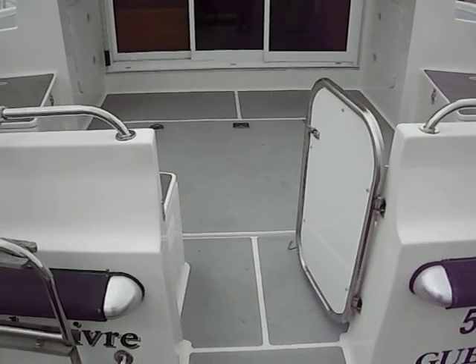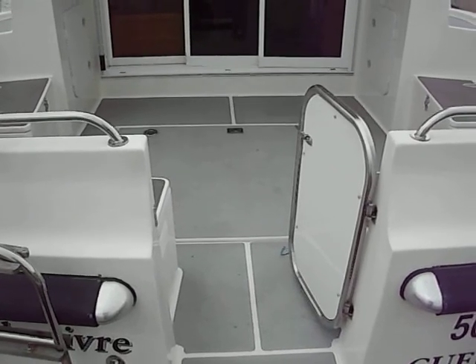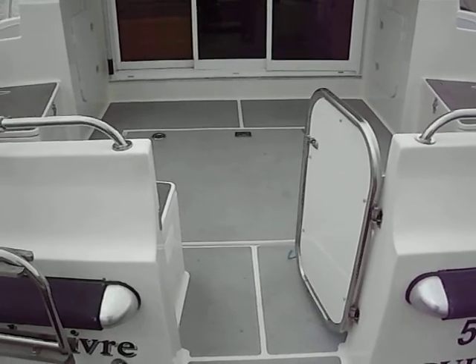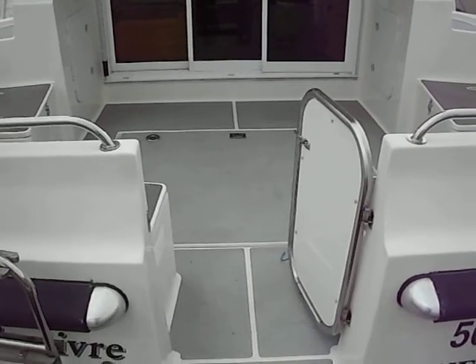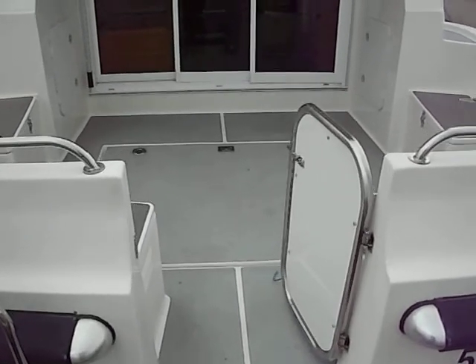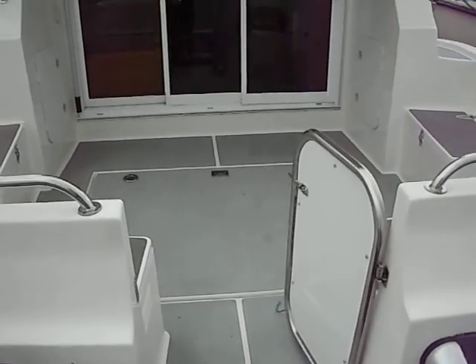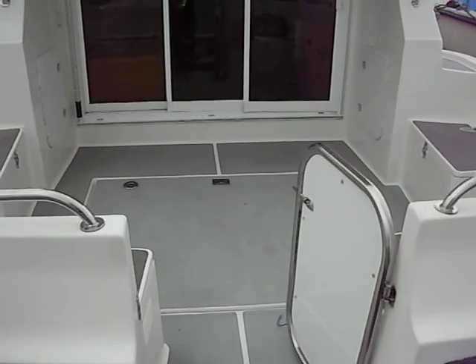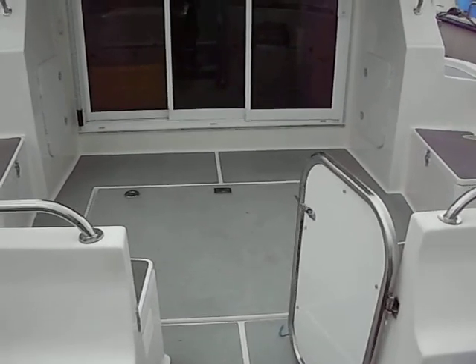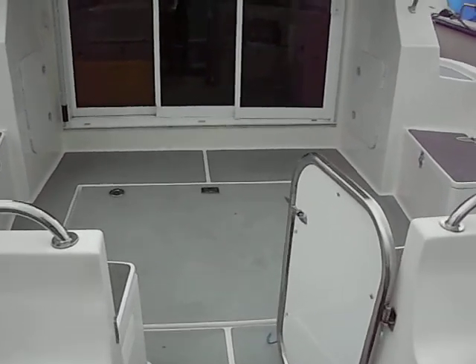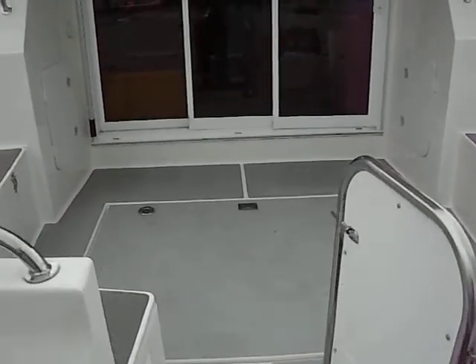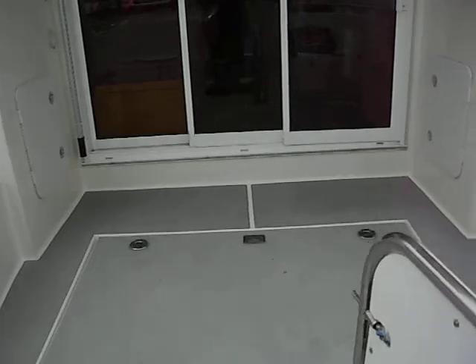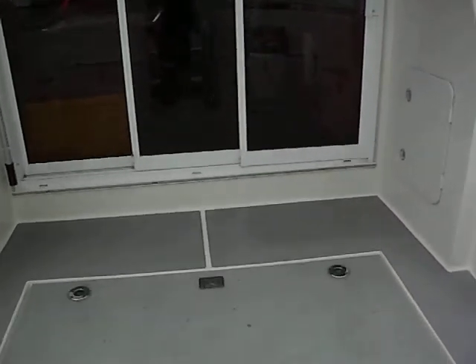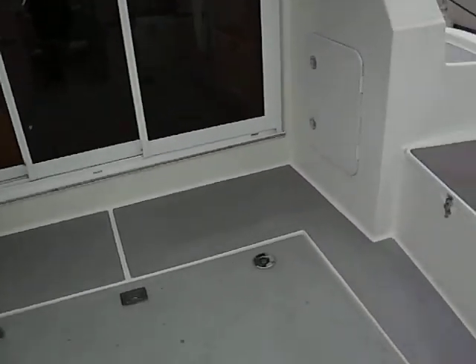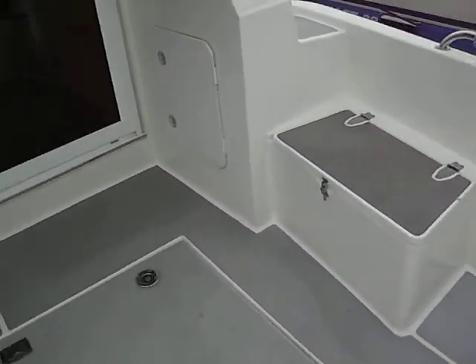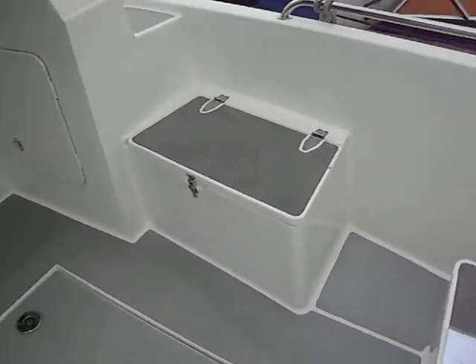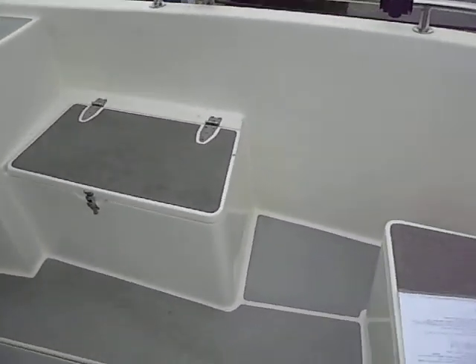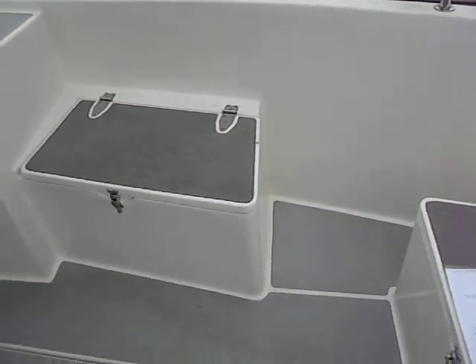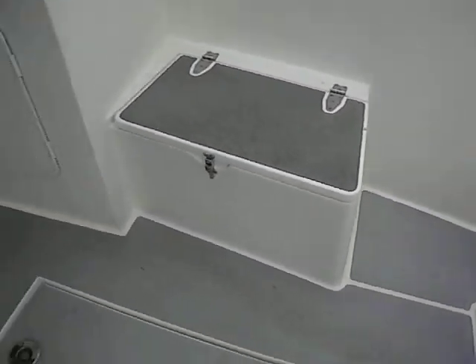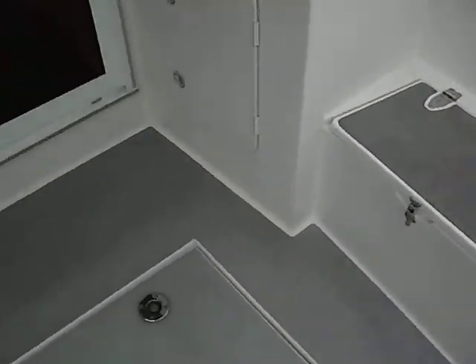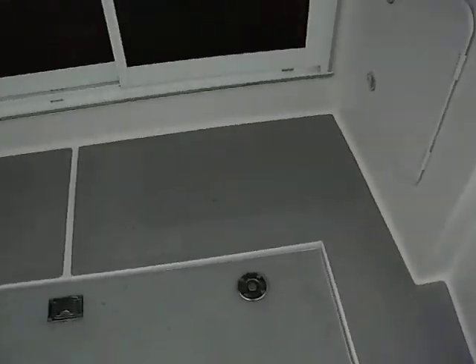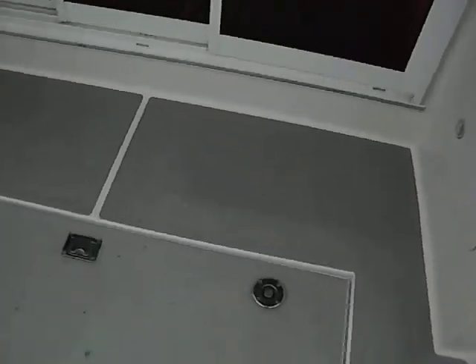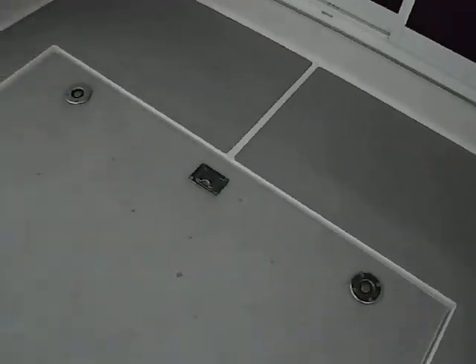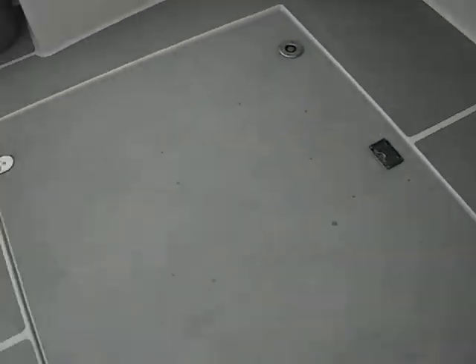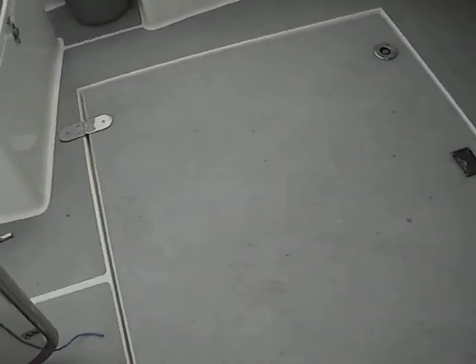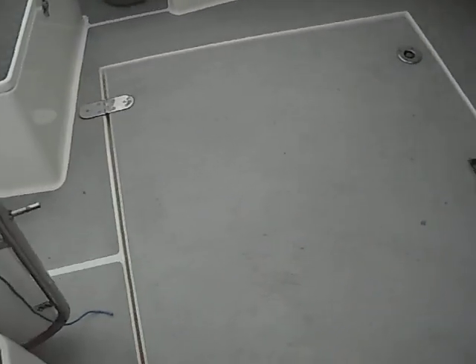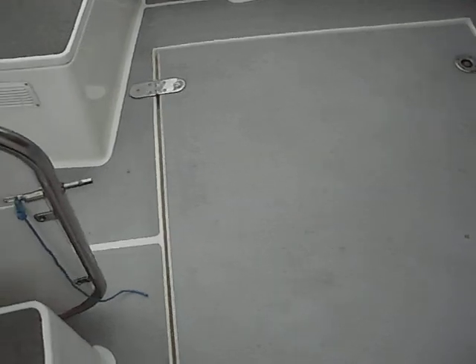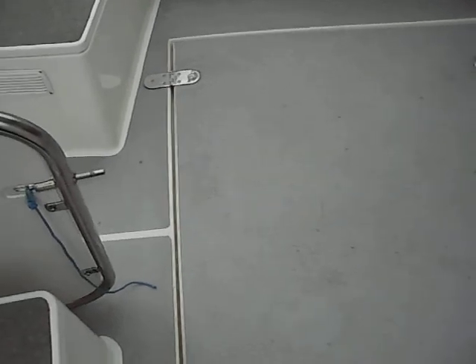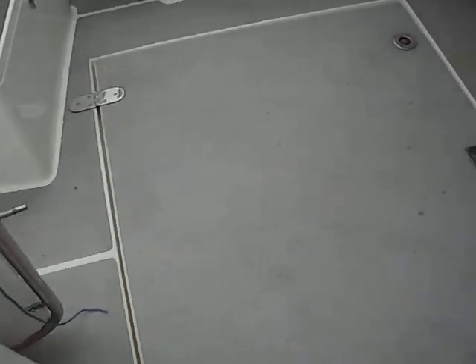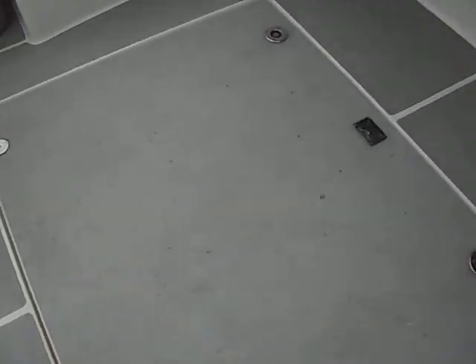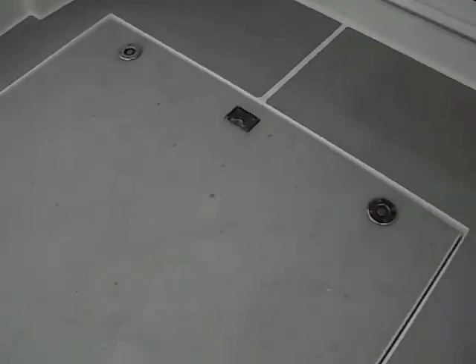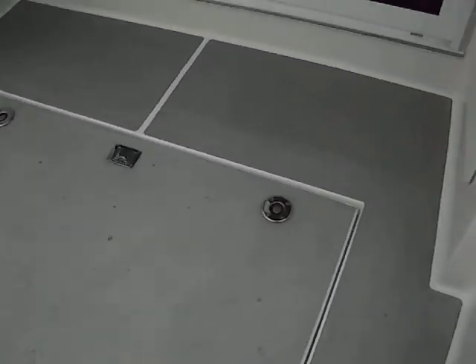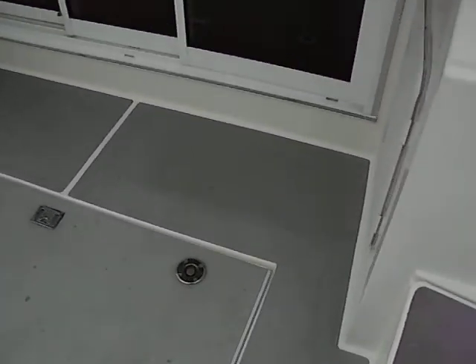Welcome aboard the Aquastar 38. Let's give you a tour around the decks. You can see the lockers on the rear — a very large lazarette with a lot of storage. You'll see that shortly.